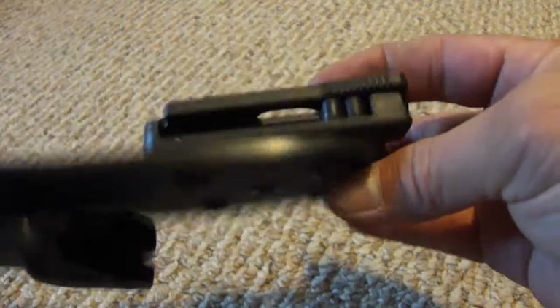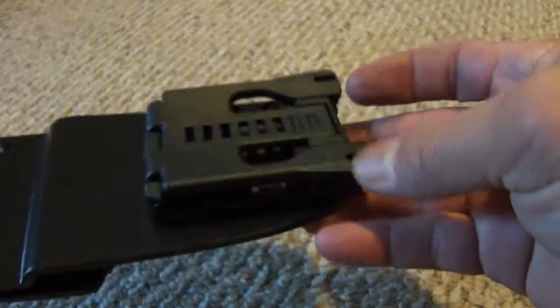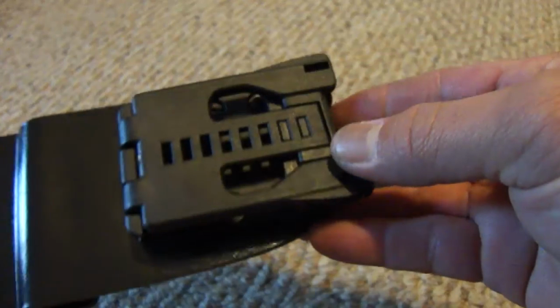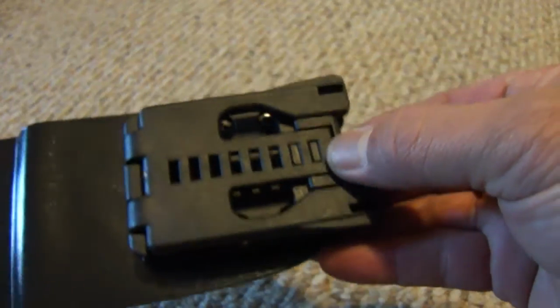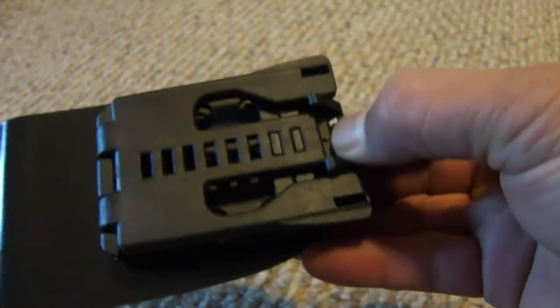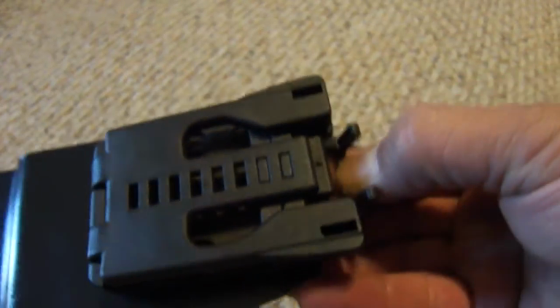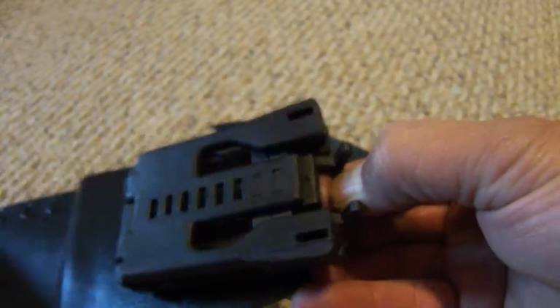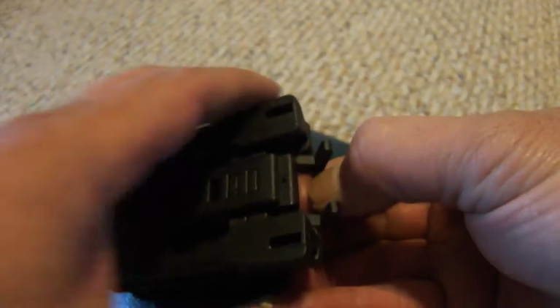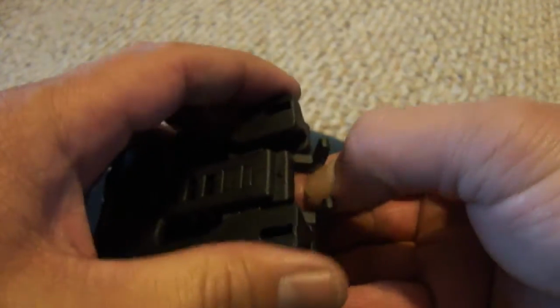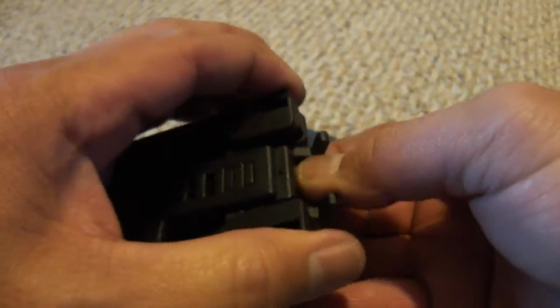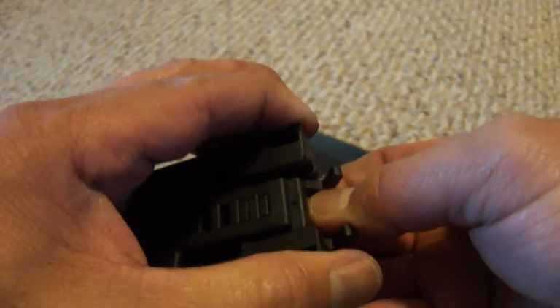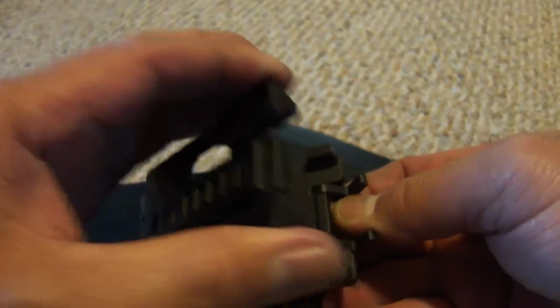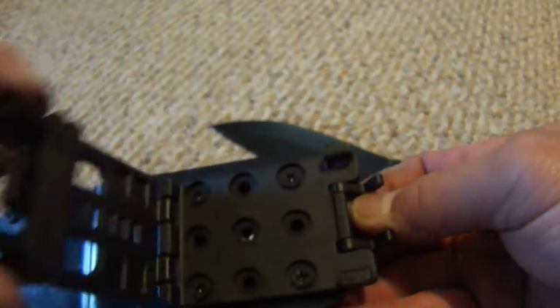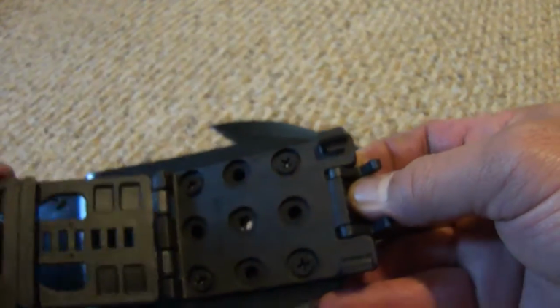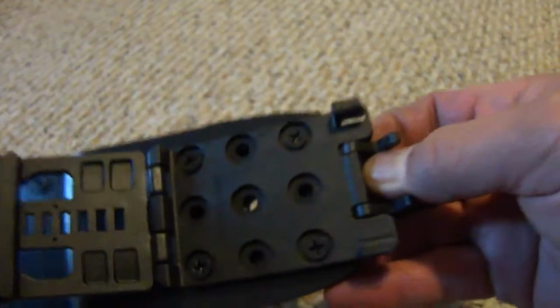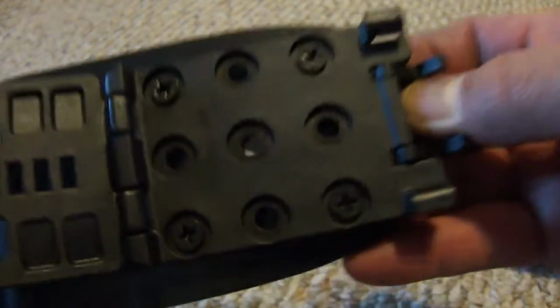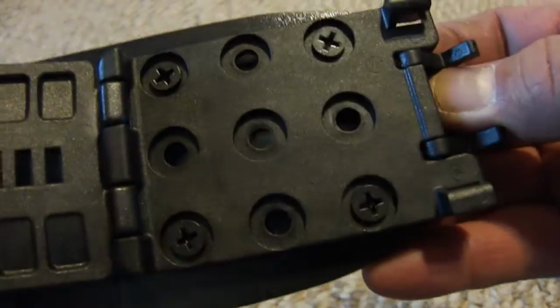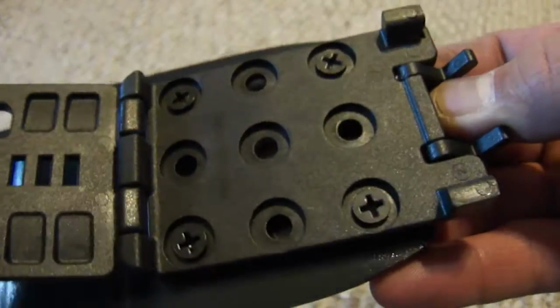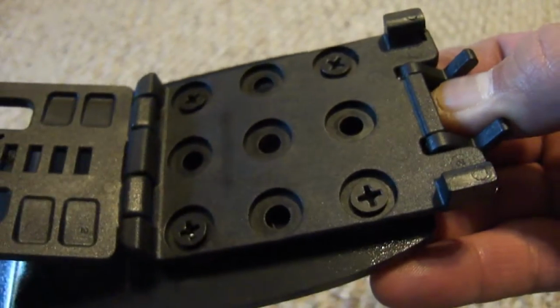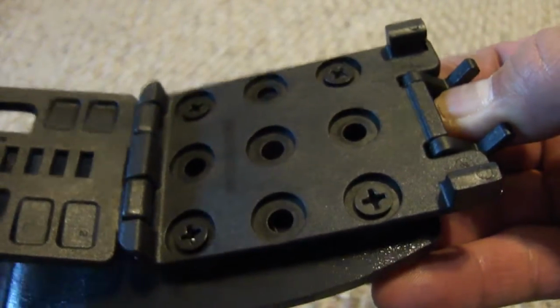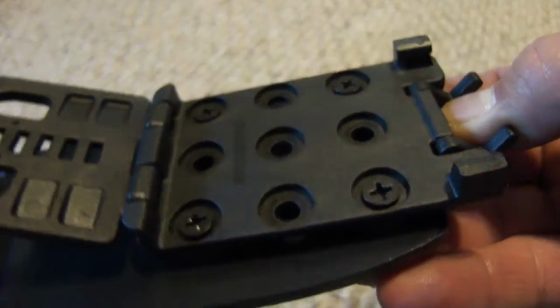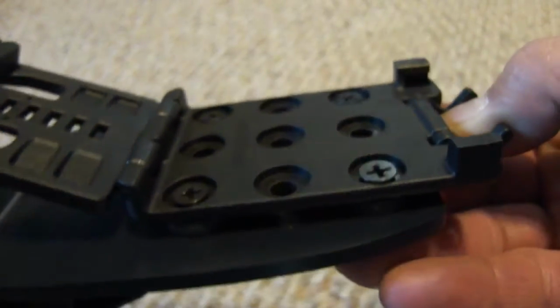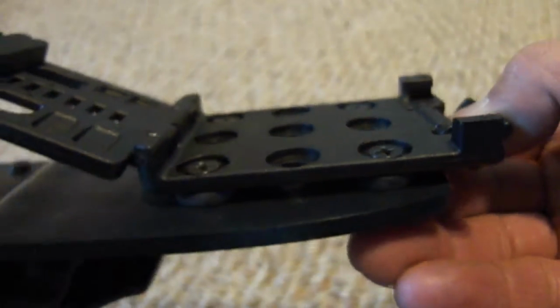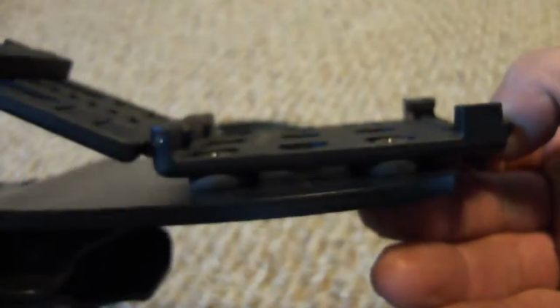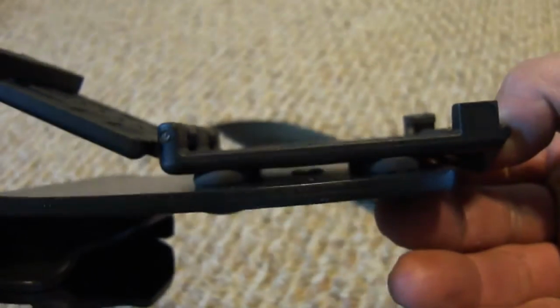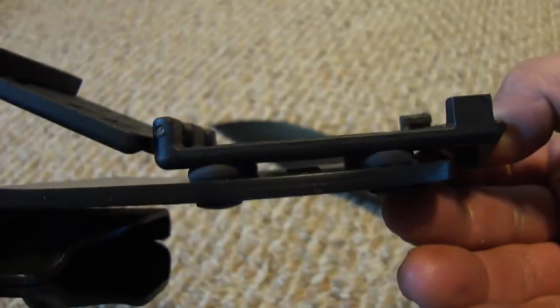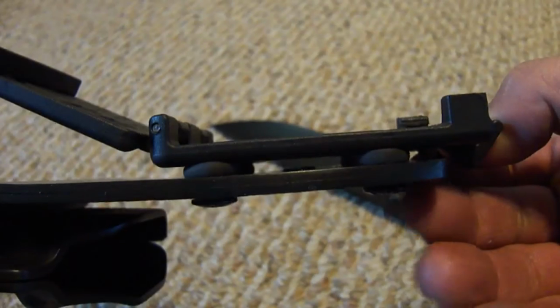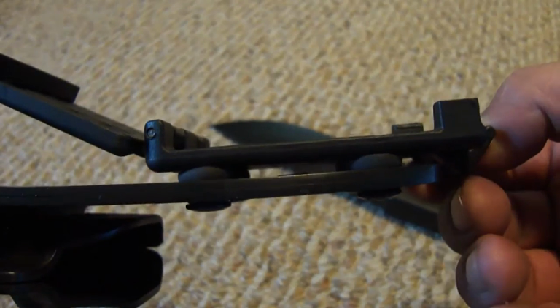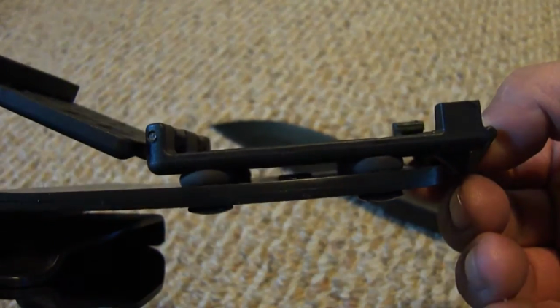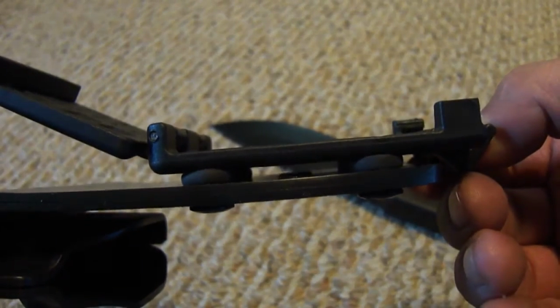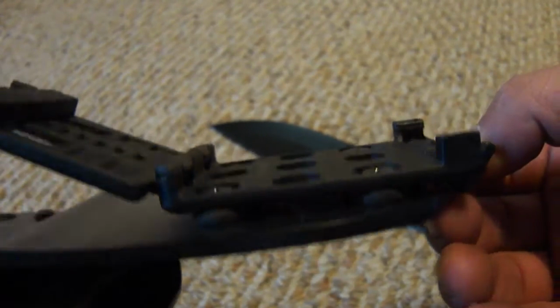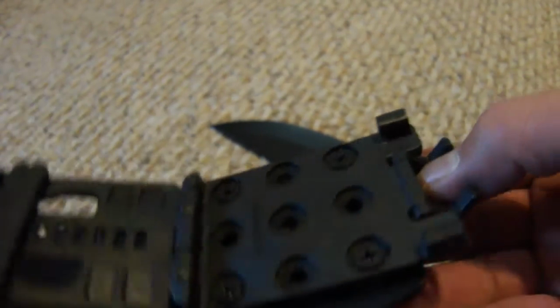Basic Blade-Tech Tech Lock — you don't even have to take it off your belt to put it on. Held onto the backing by some hardware and rubber bushings.